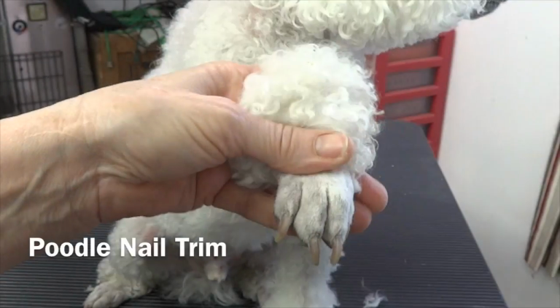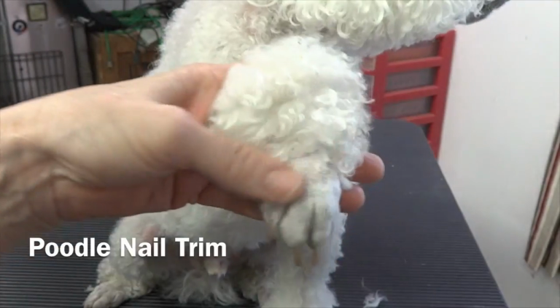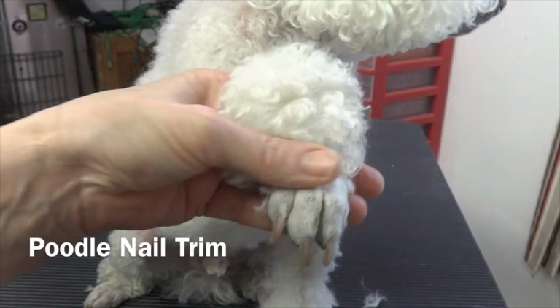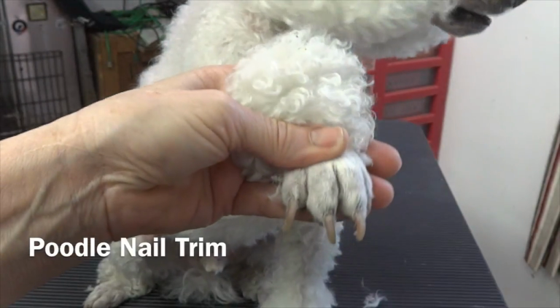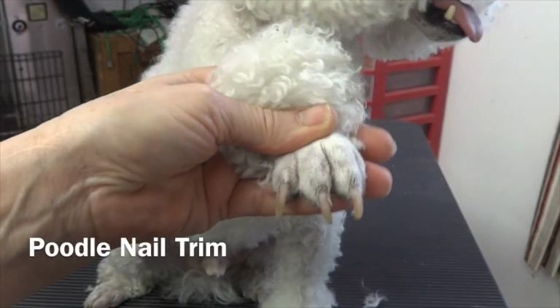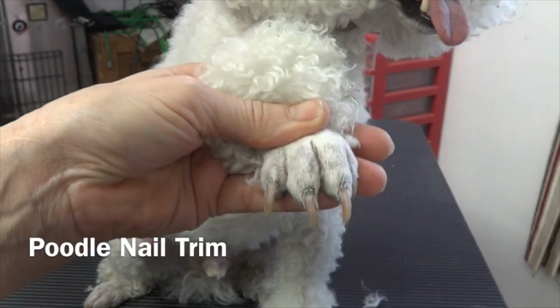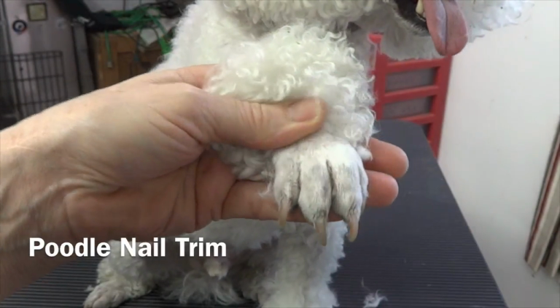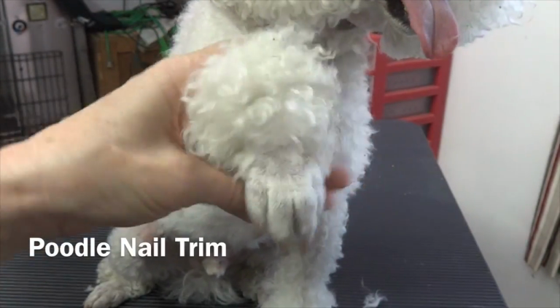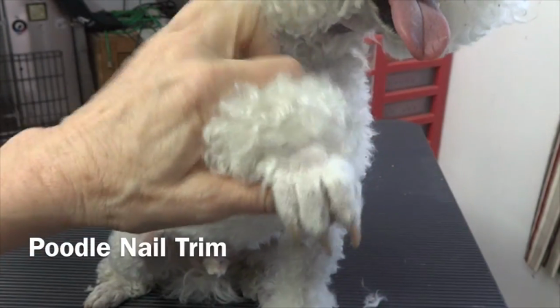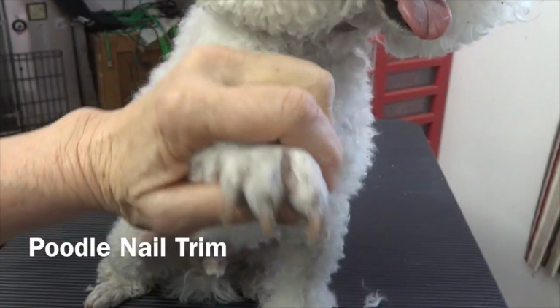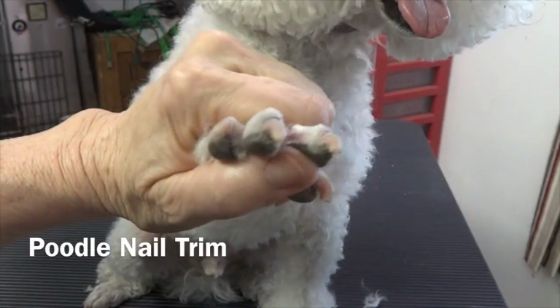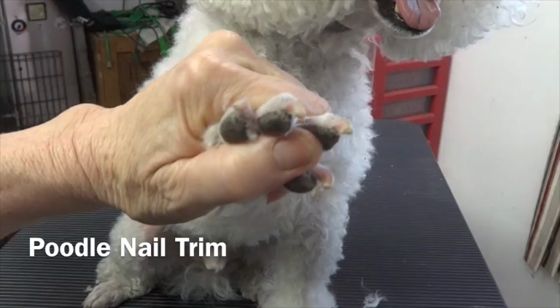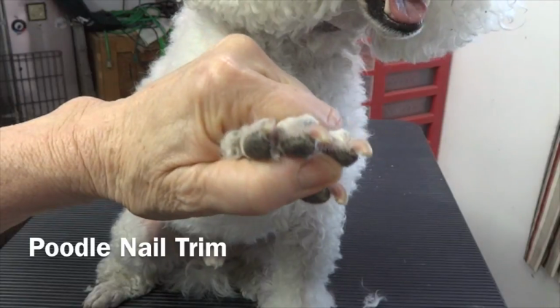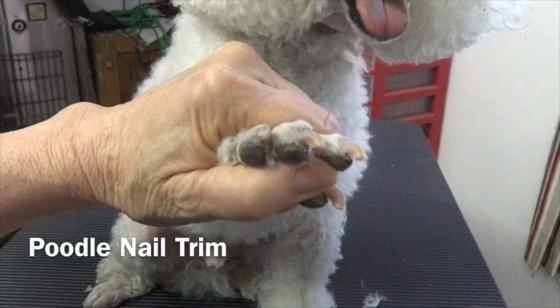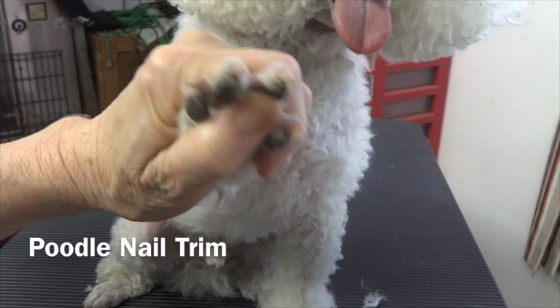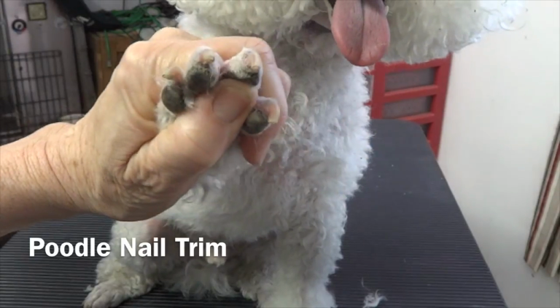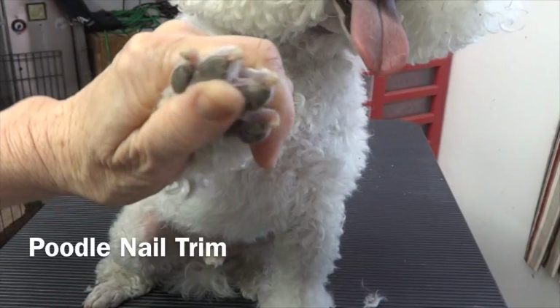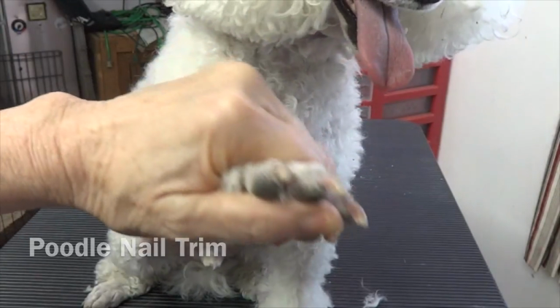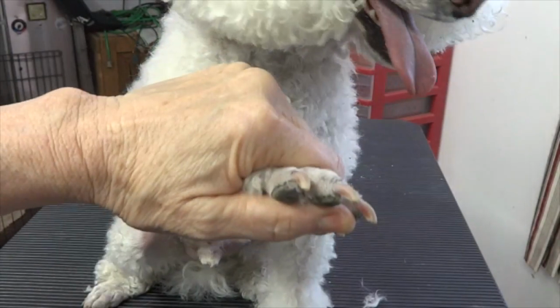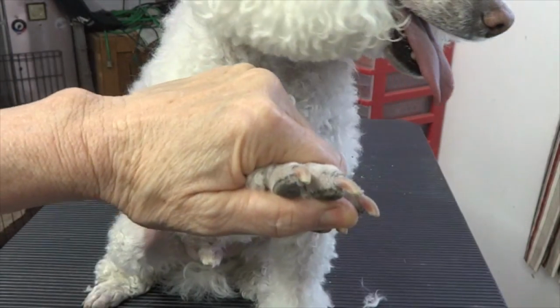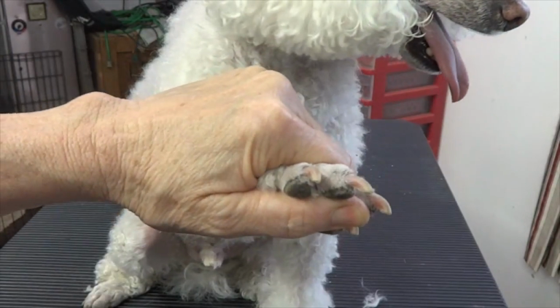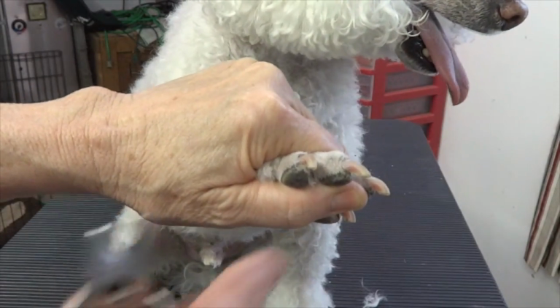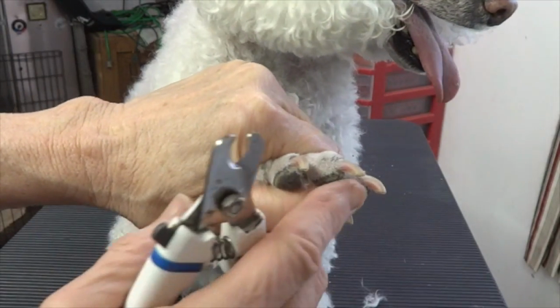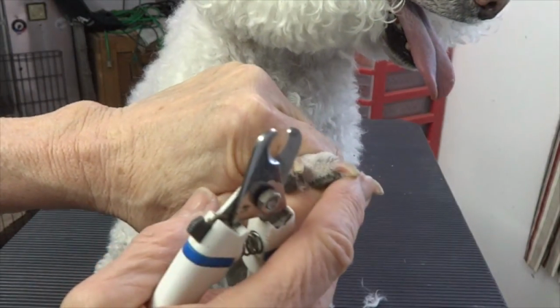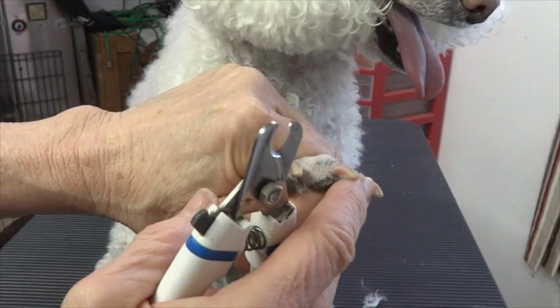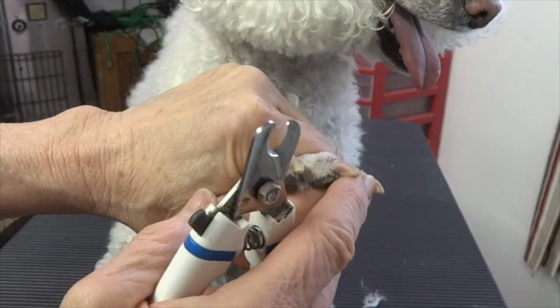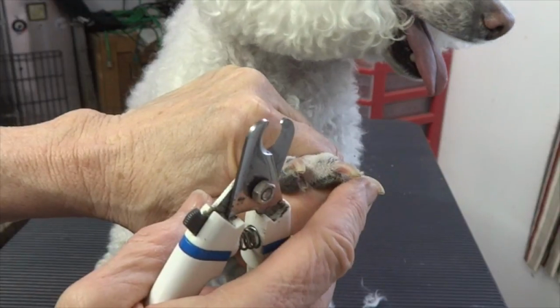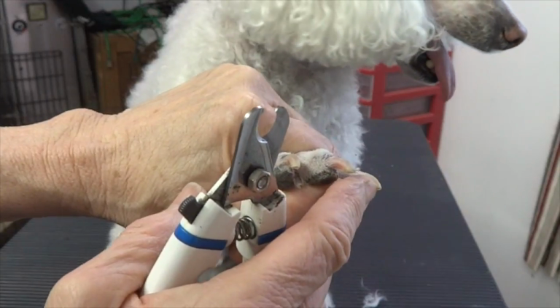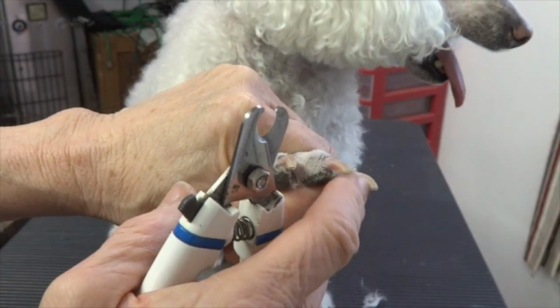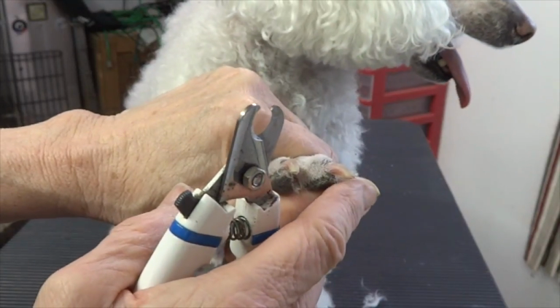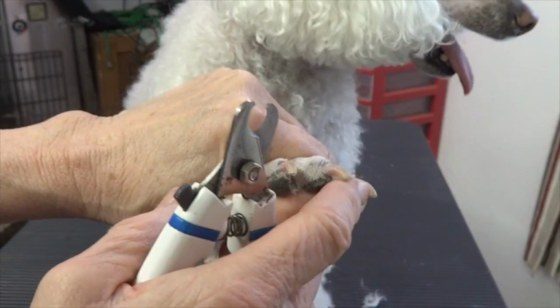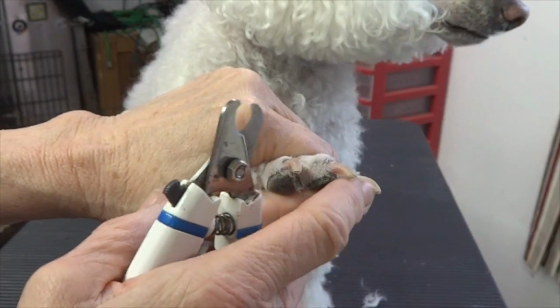We're going to cut Lucky's toenails. Lucky has pink or clear toenails, so it's pretty apparent where the nerve stops and the dead nail.